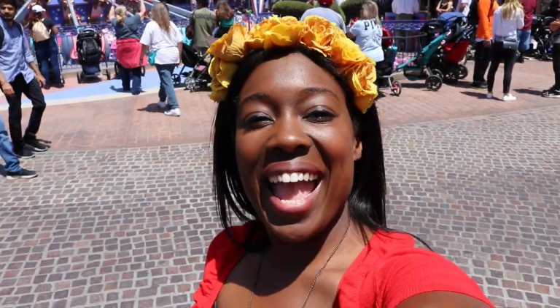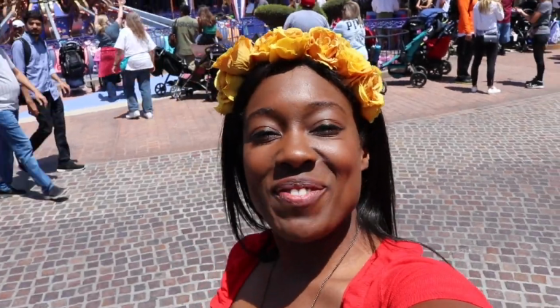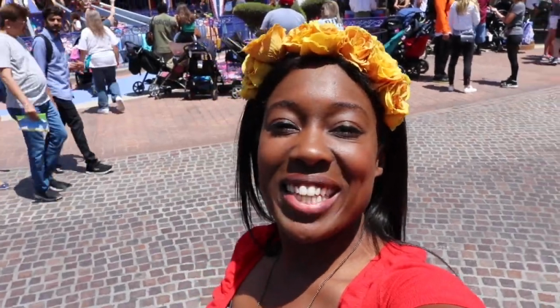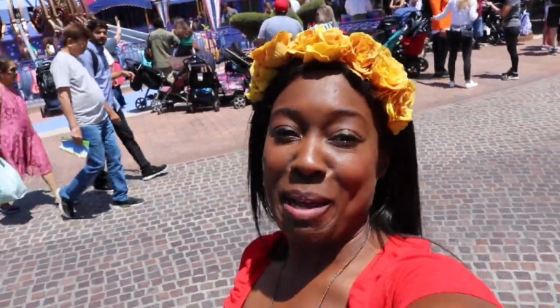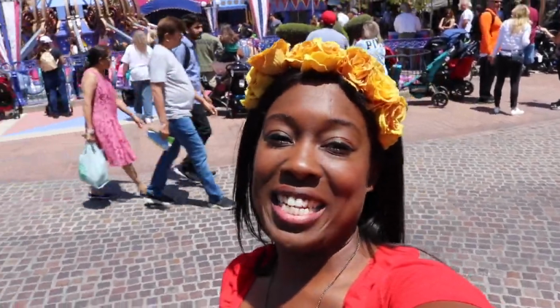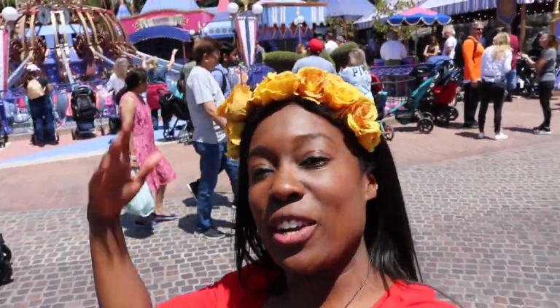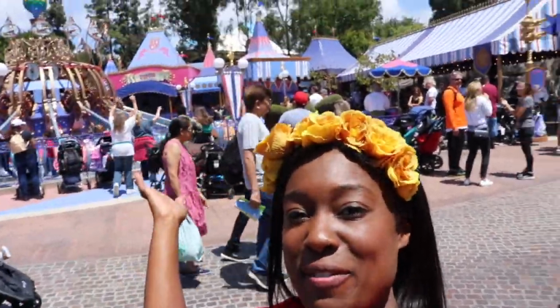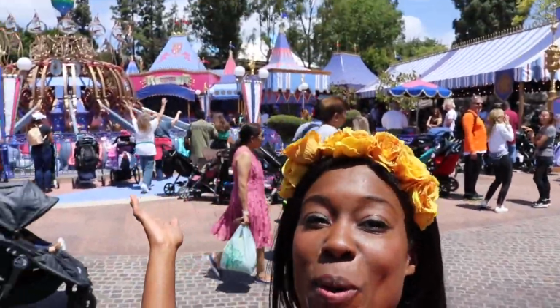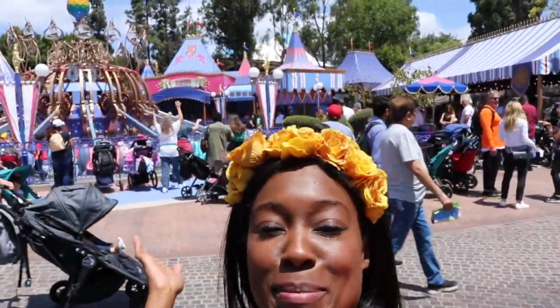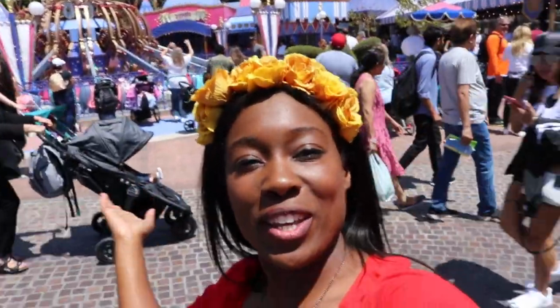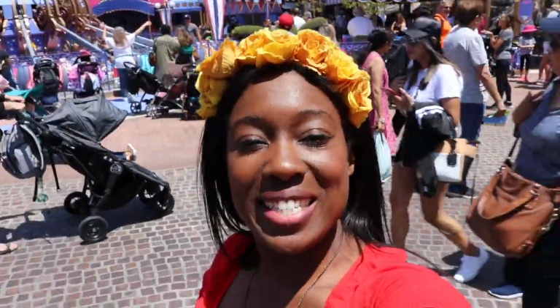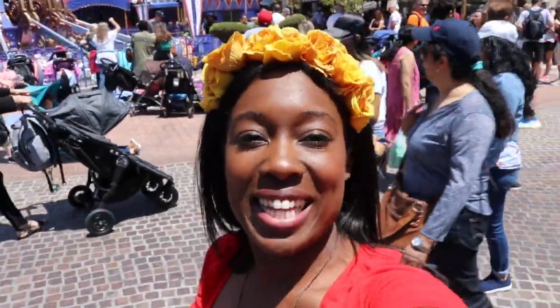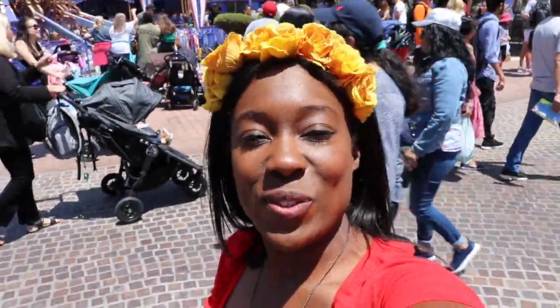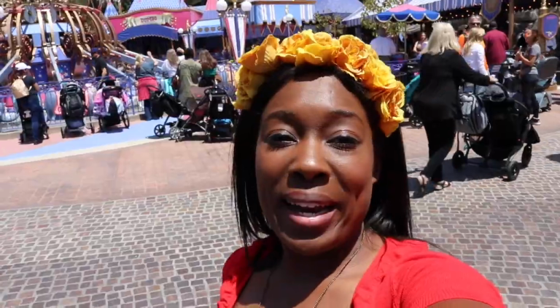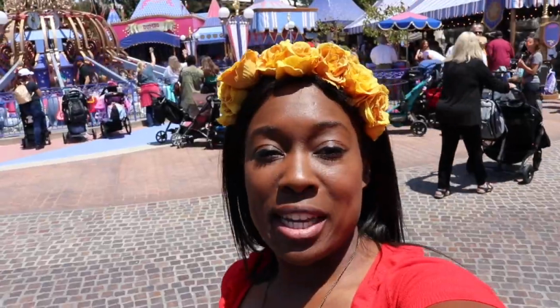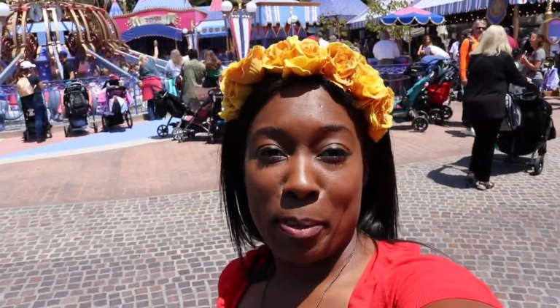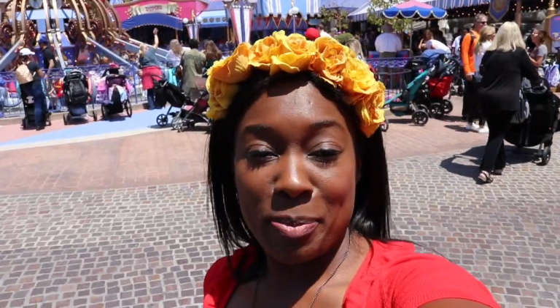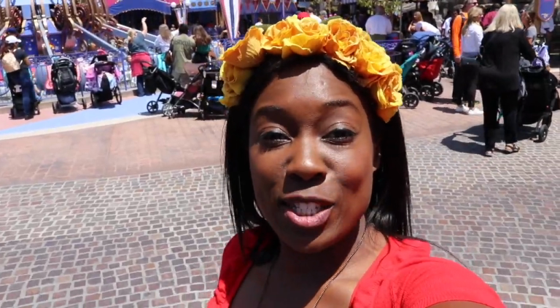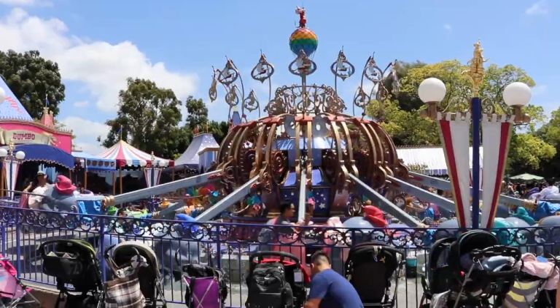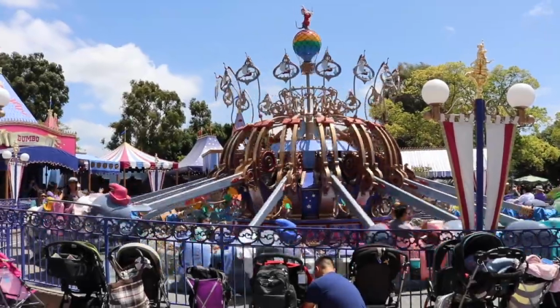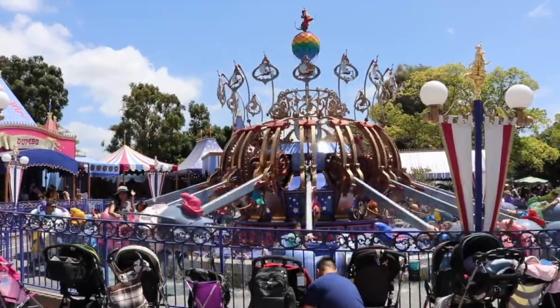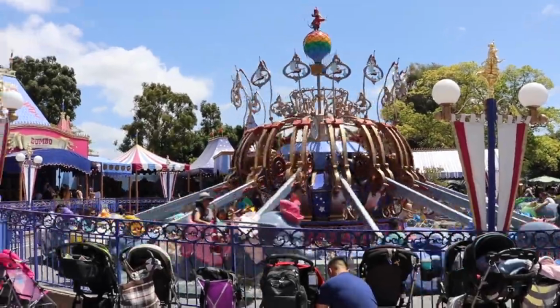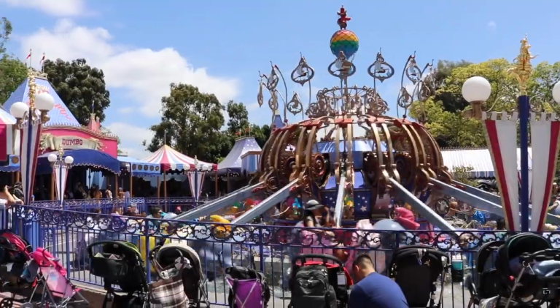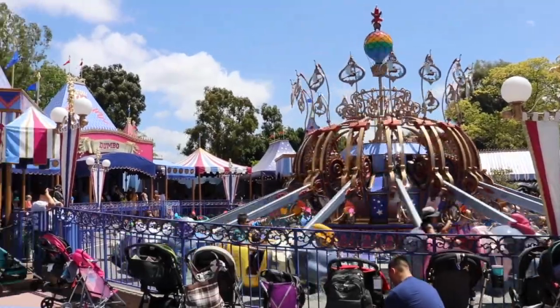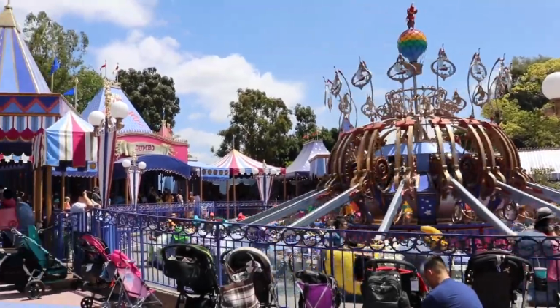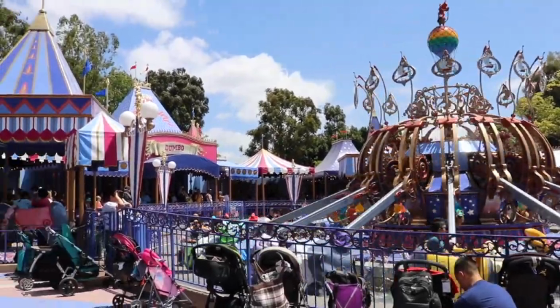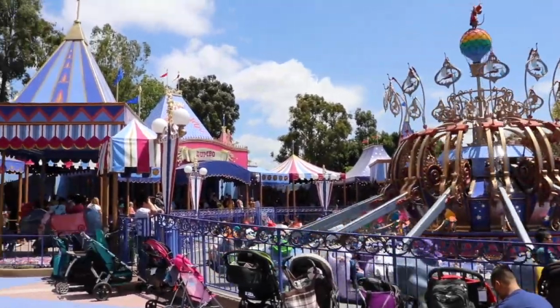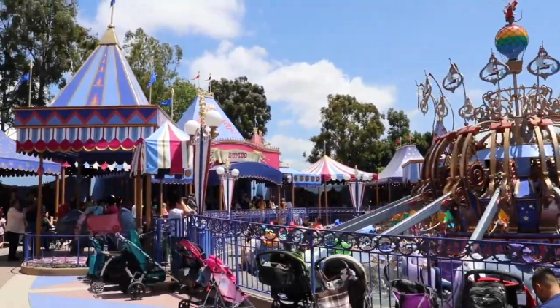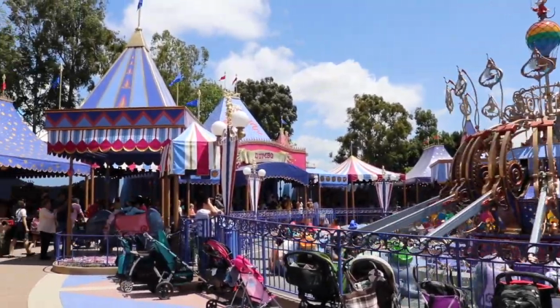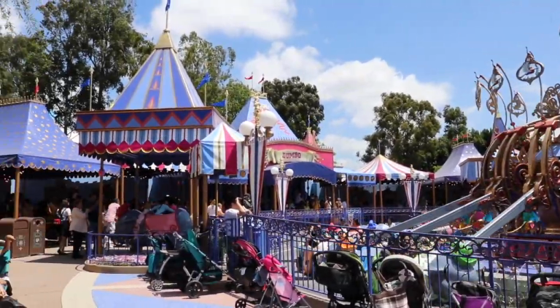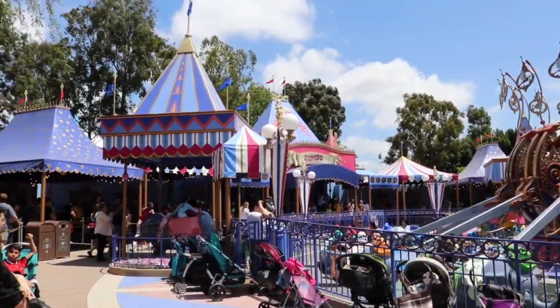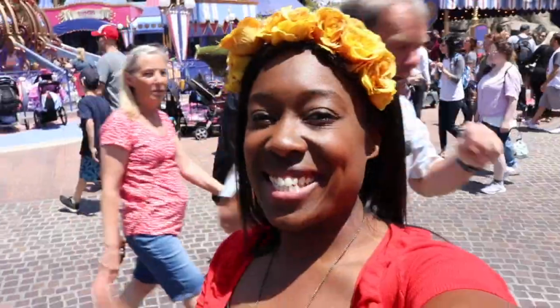Hey it's me Arjuli and I'm standing here in front of the new Dumbo queue at Disneyland Resort. The ride has been down for a couple of months but they just reopened it with a brand new queue. I'm going to take you guys through the line with me and on the ride to see what's new. Let's go!